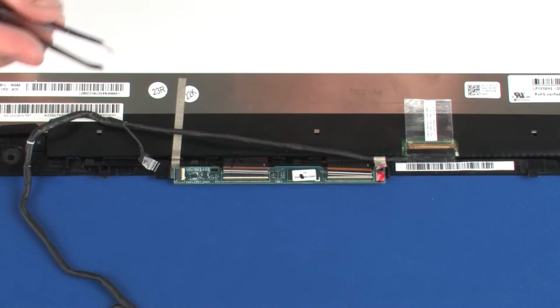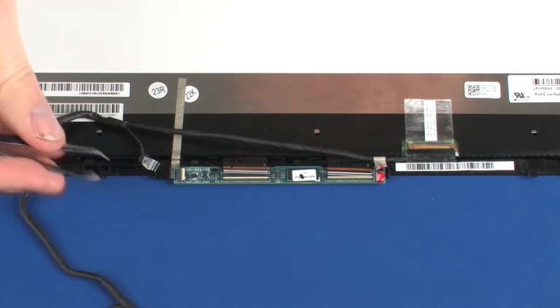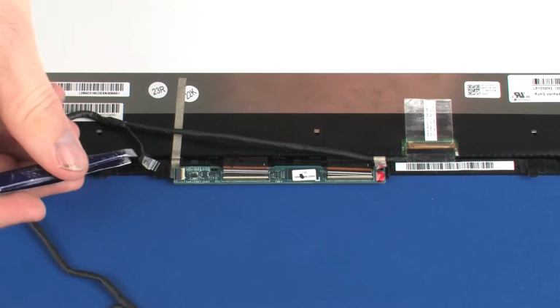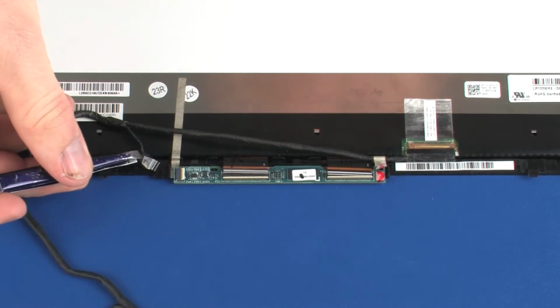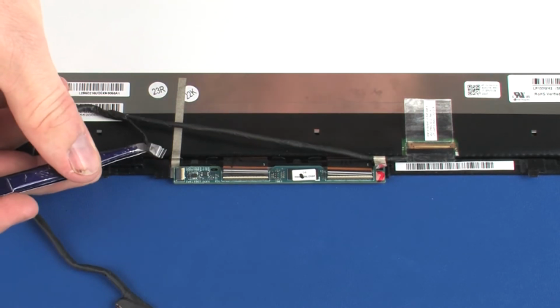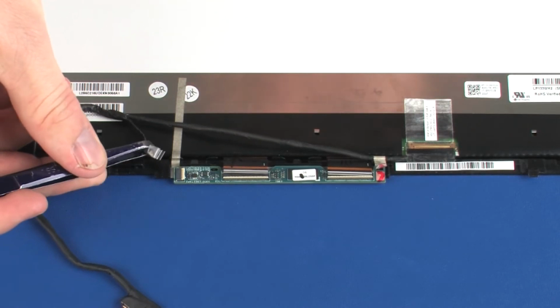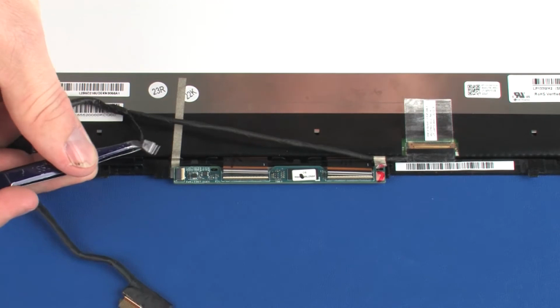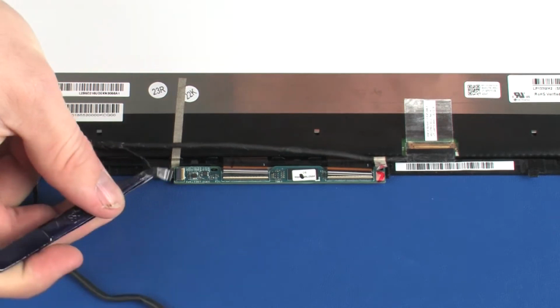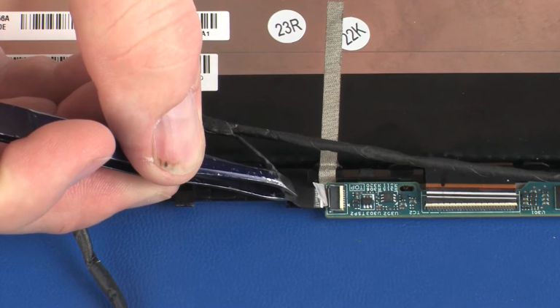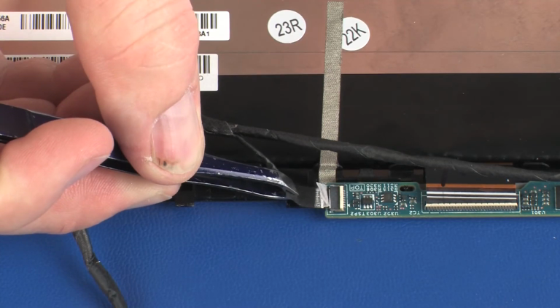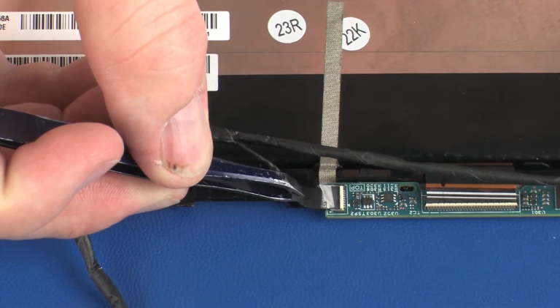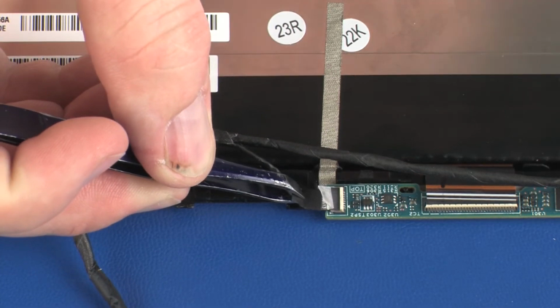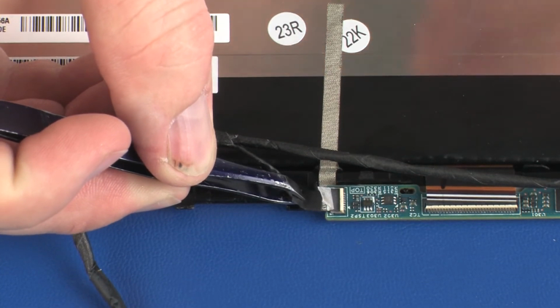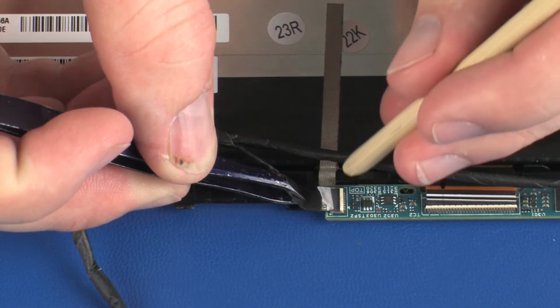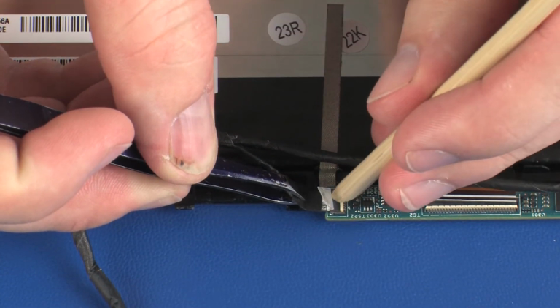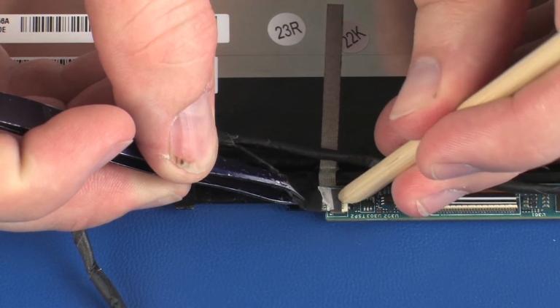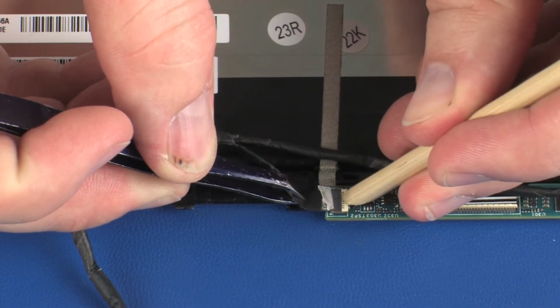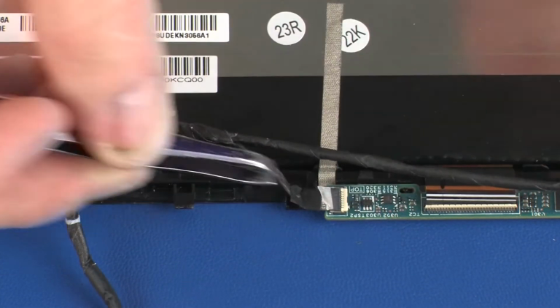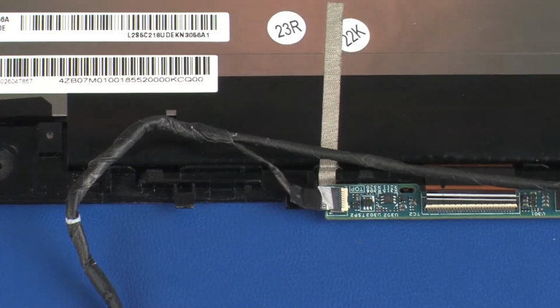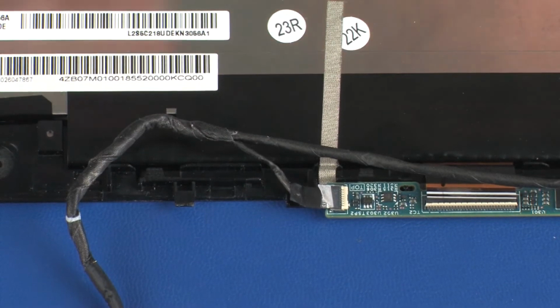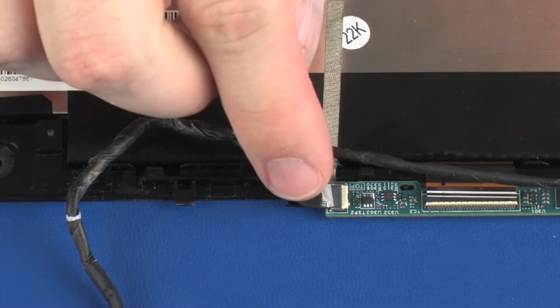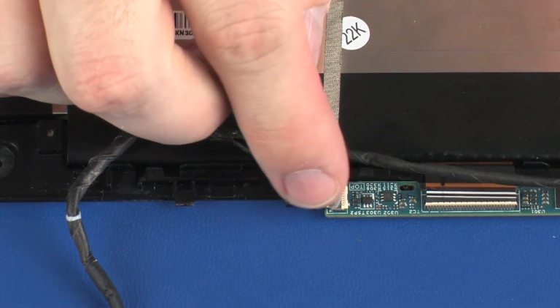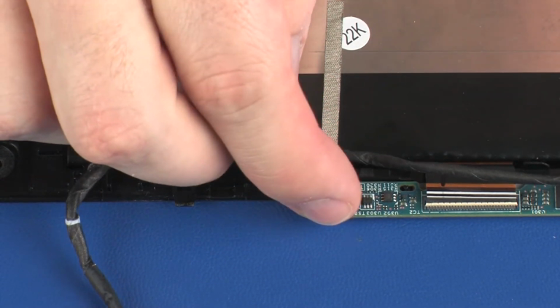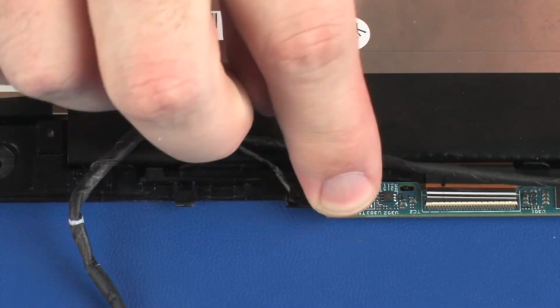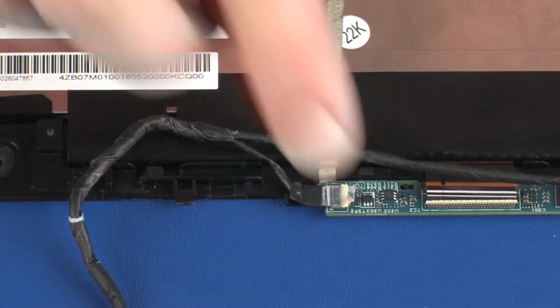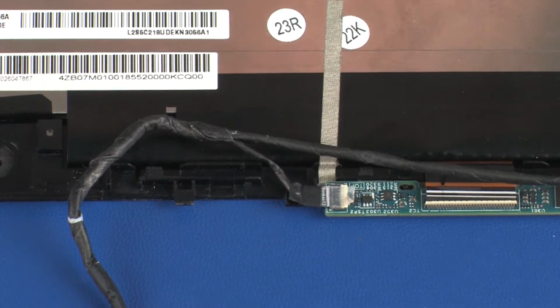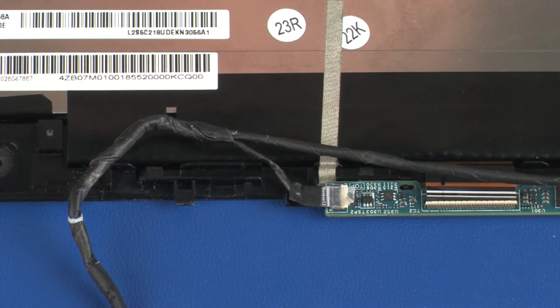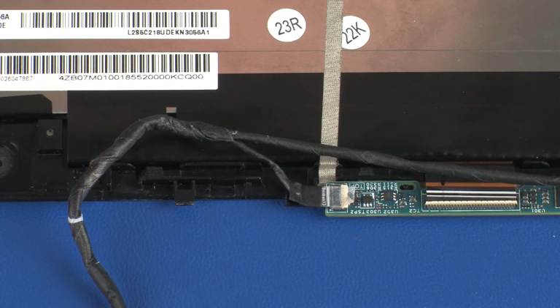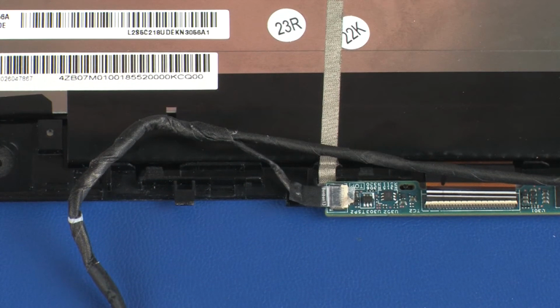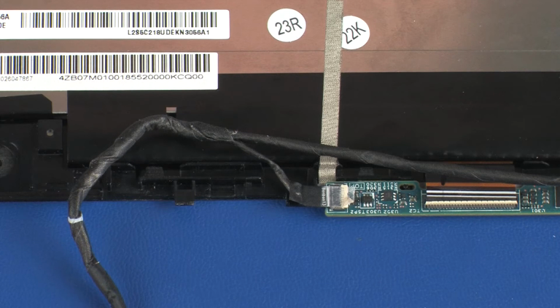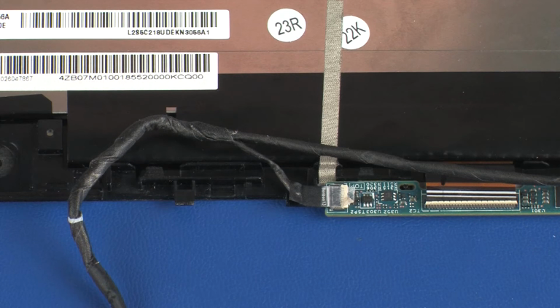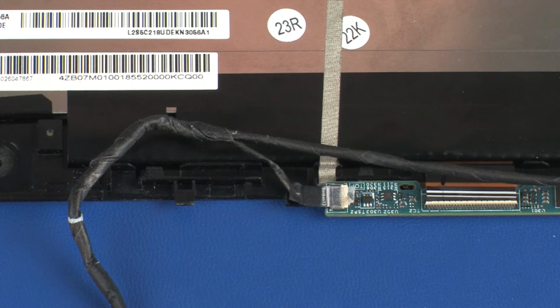Insert the display panel cable into the display panel cable ZIF connector on the touchscreen board, and press the locking bar down to lock the cable into place. Use care to prevent damaging the ZIF connector and cable.